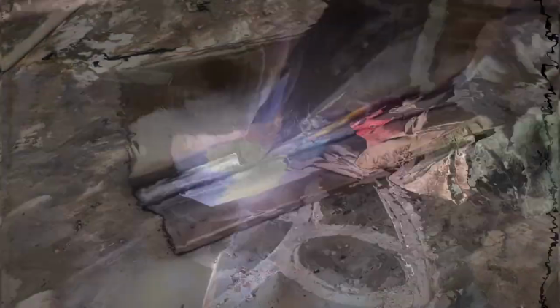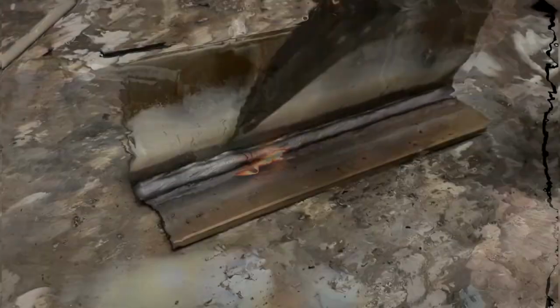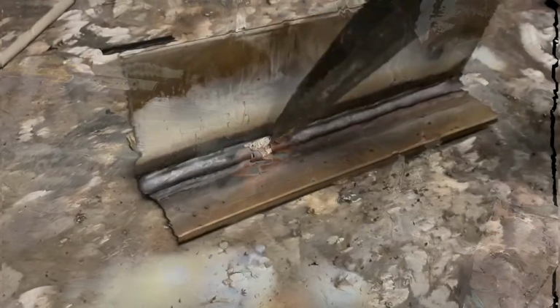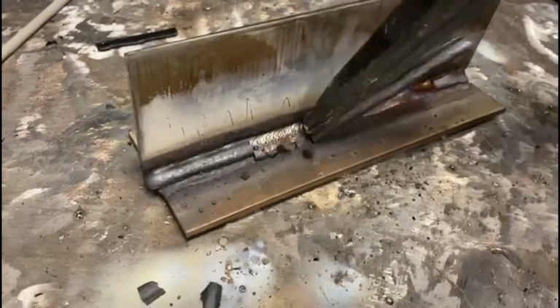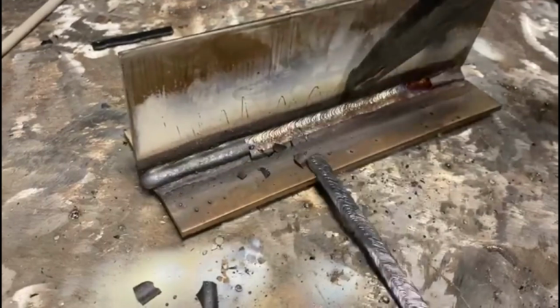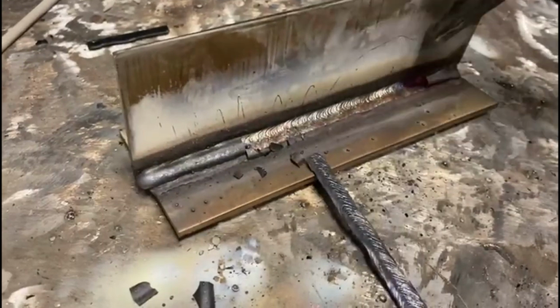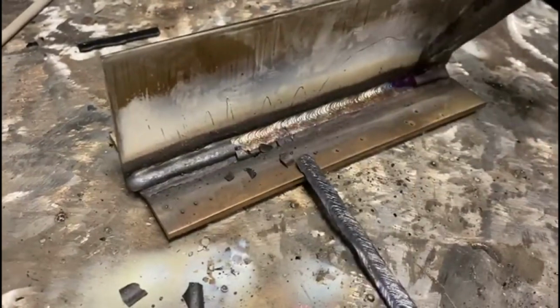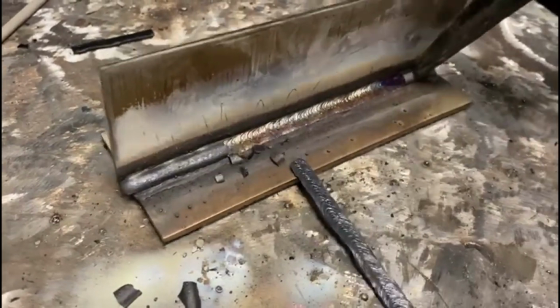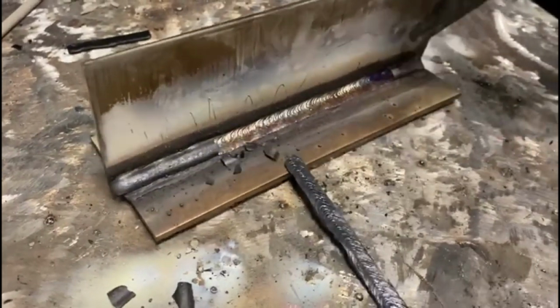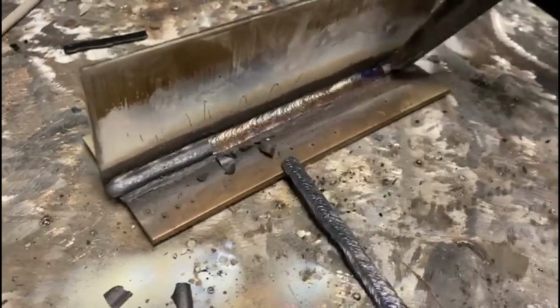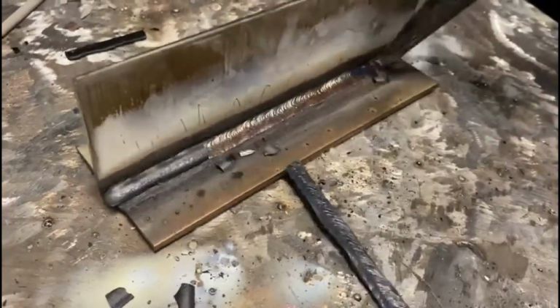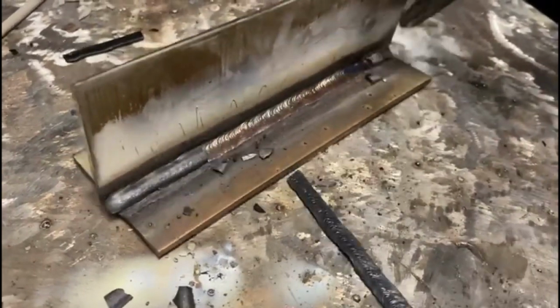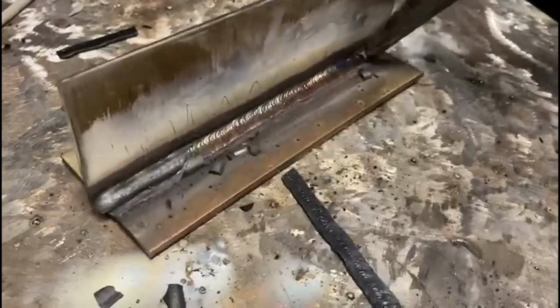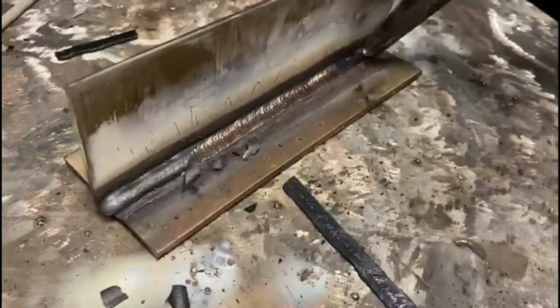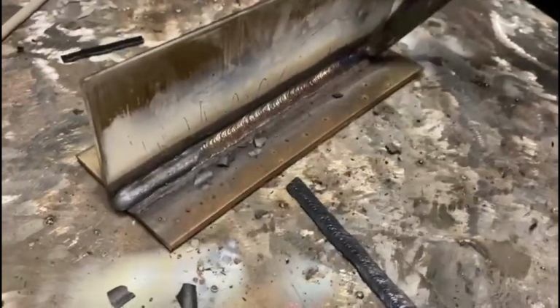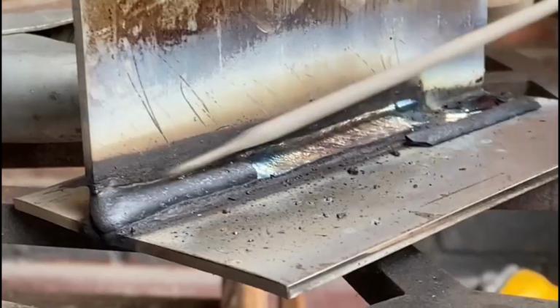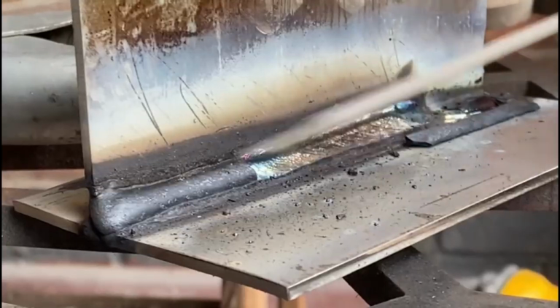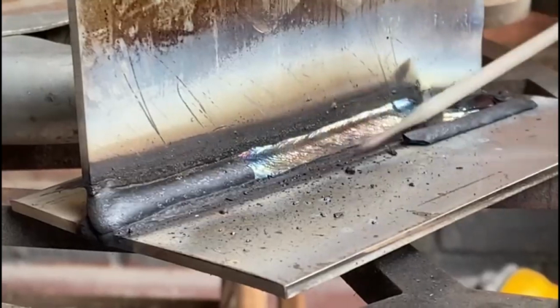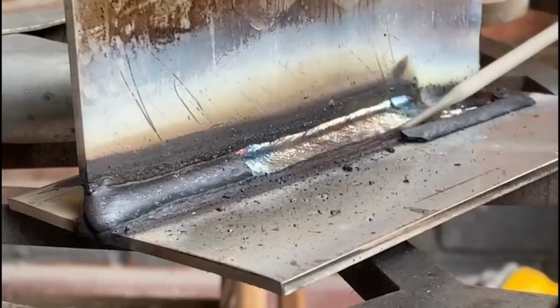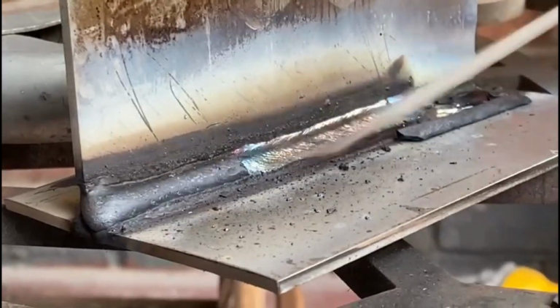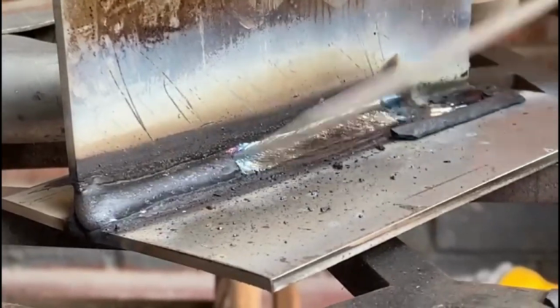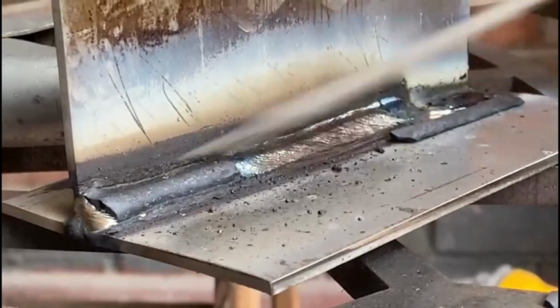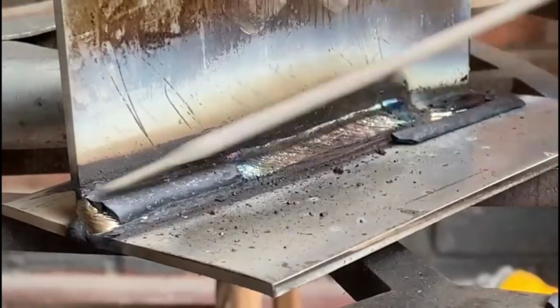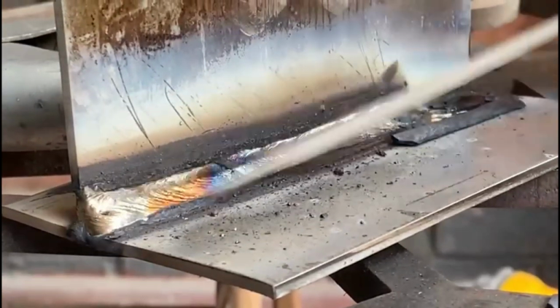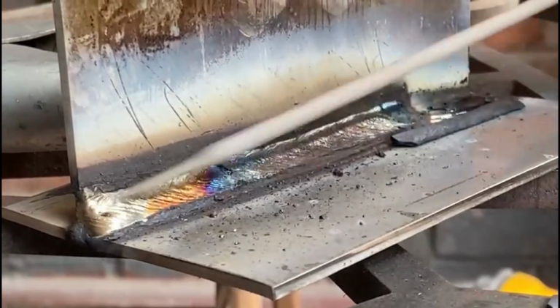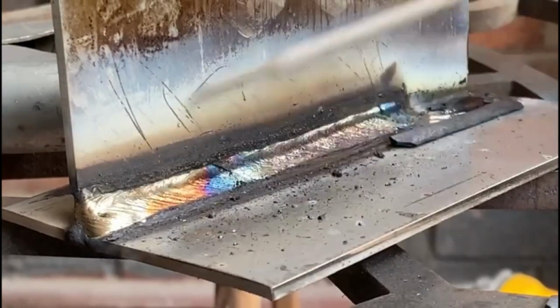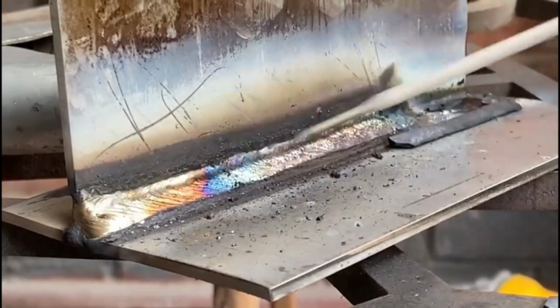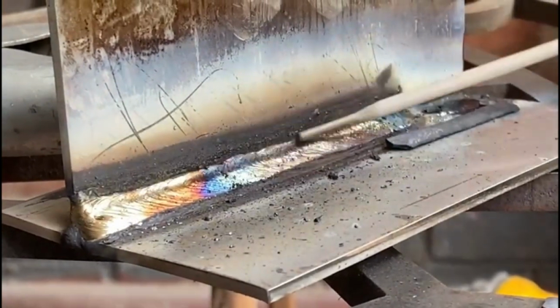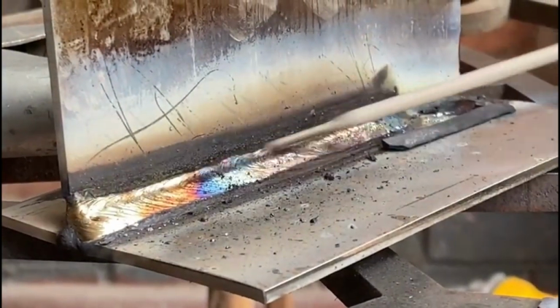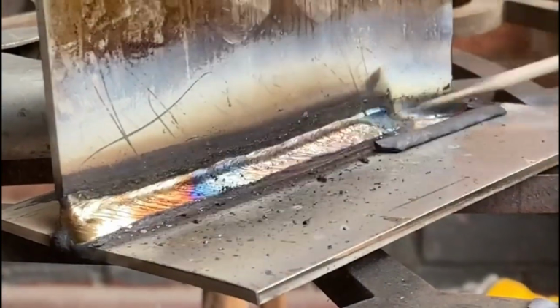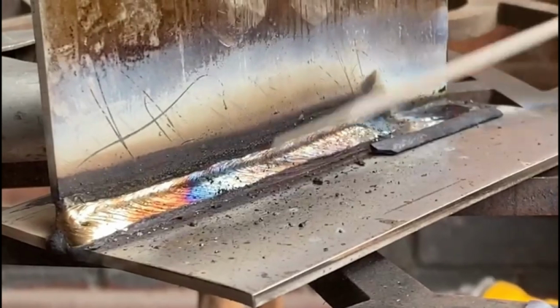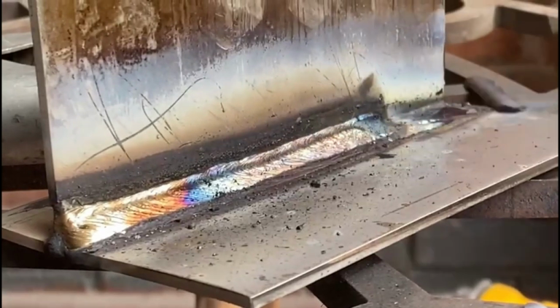Now you've just seen how to do a multi-run on a T fillet joint, but what happens when you have to multi-run around a pipe? Well, we're going to show you how — on the video you can see on the screen now.